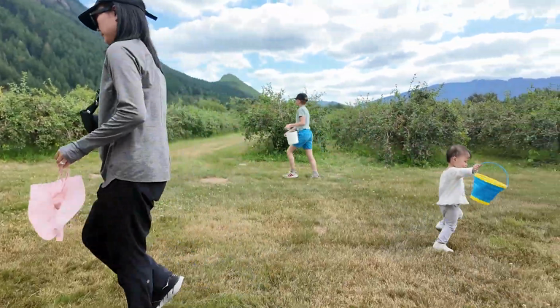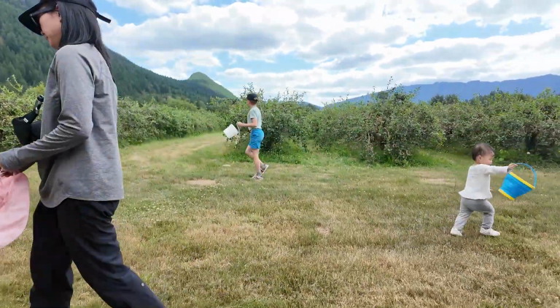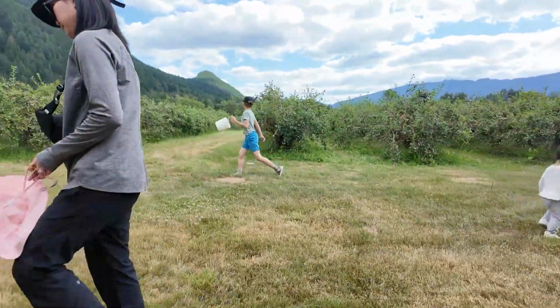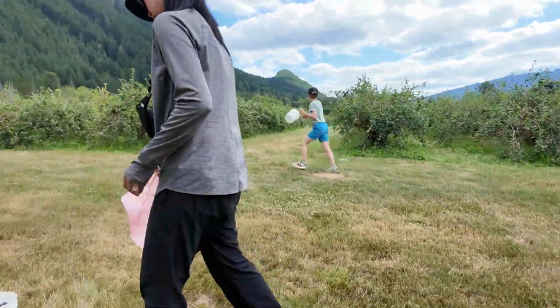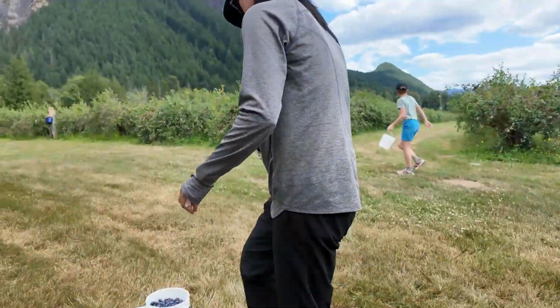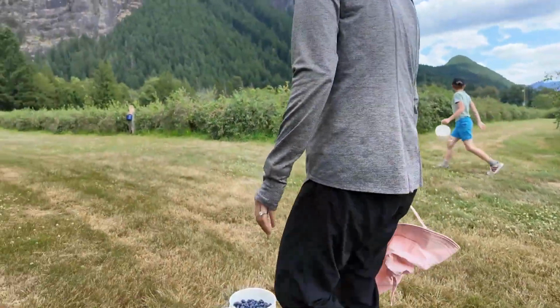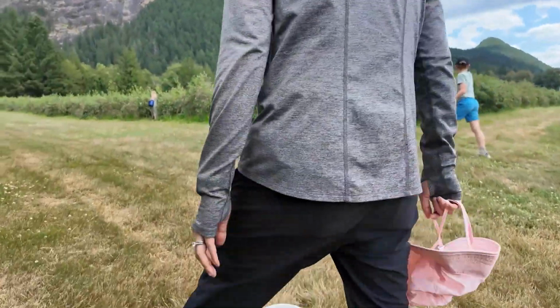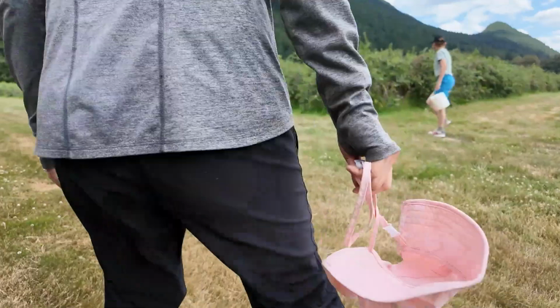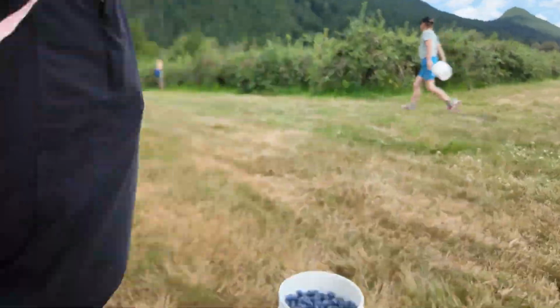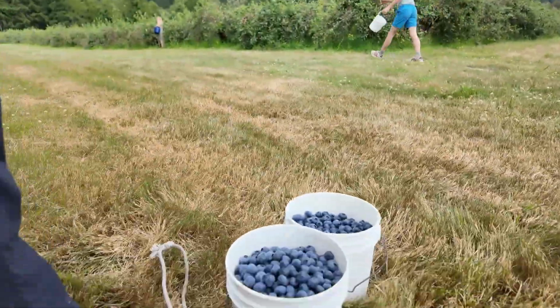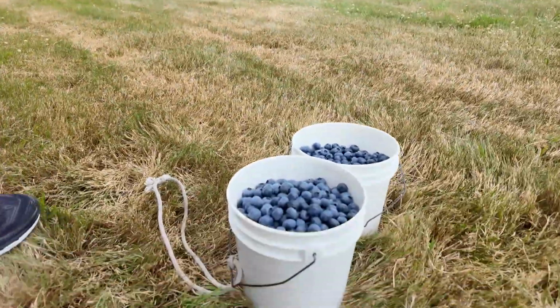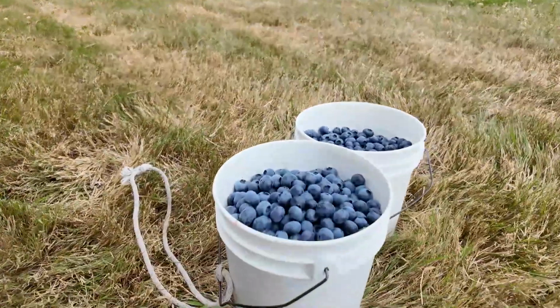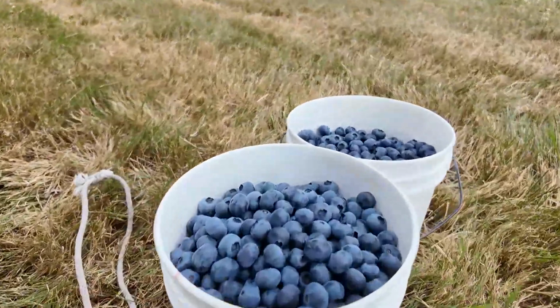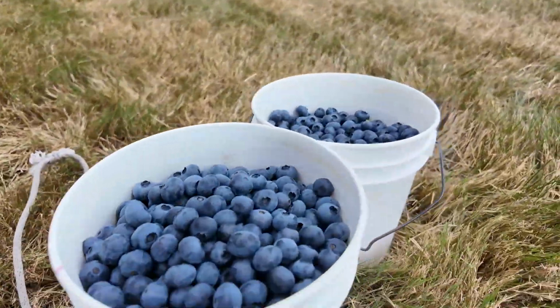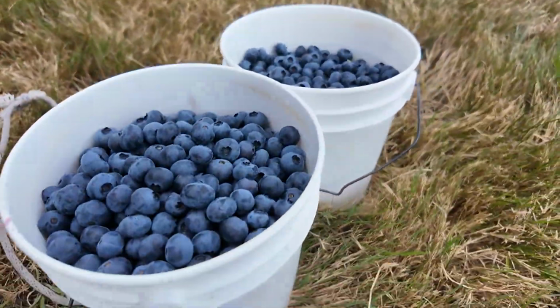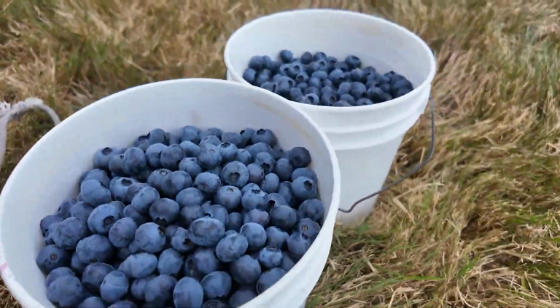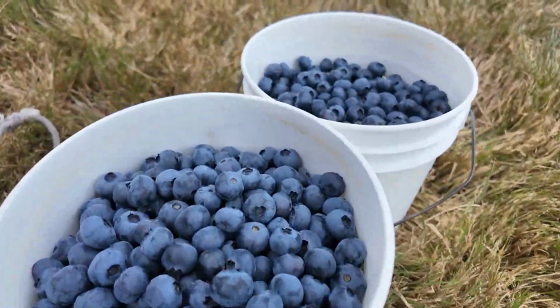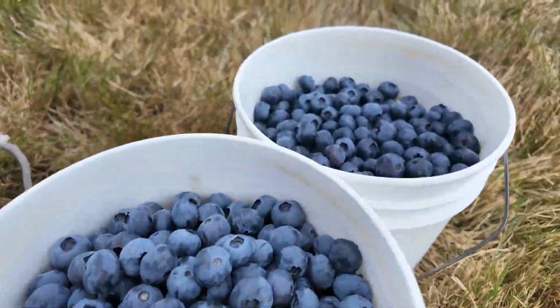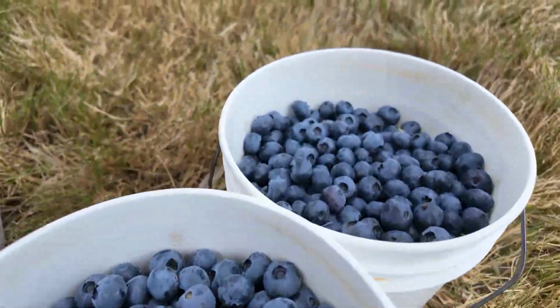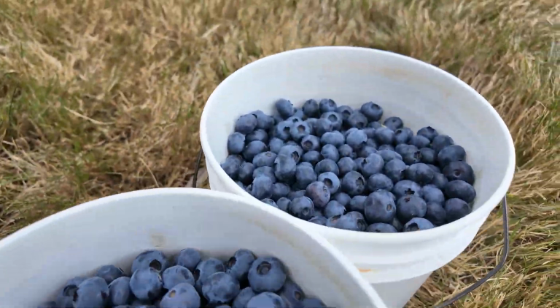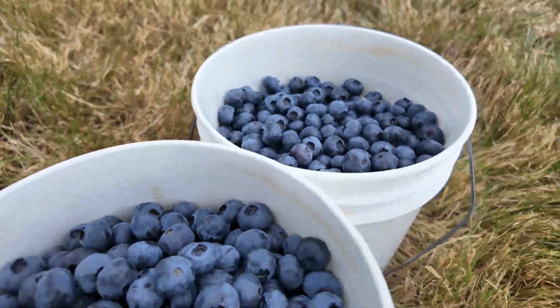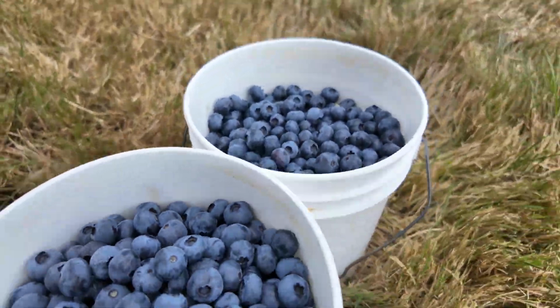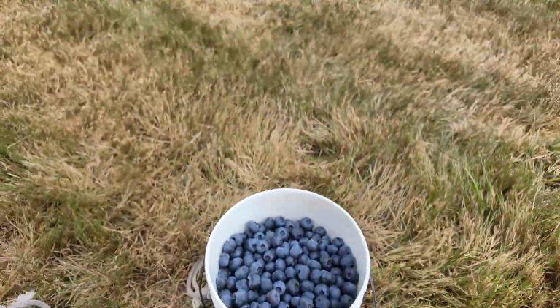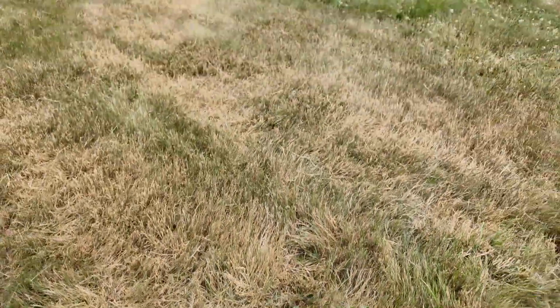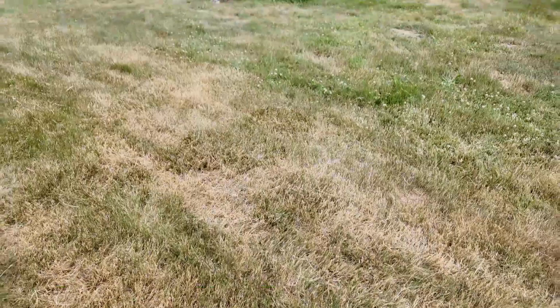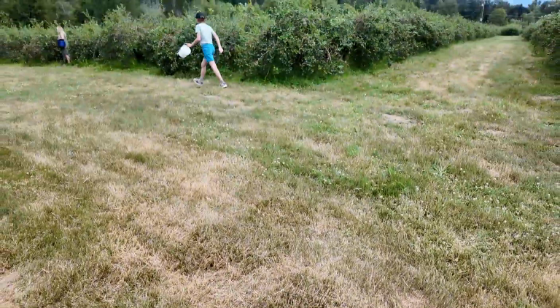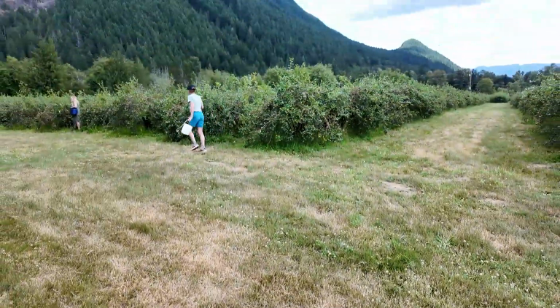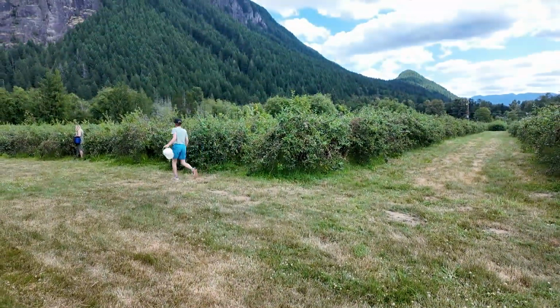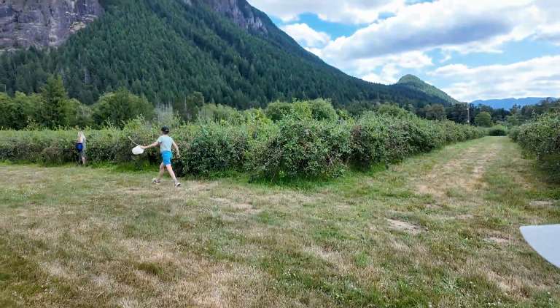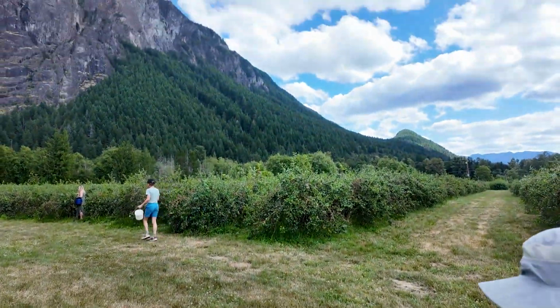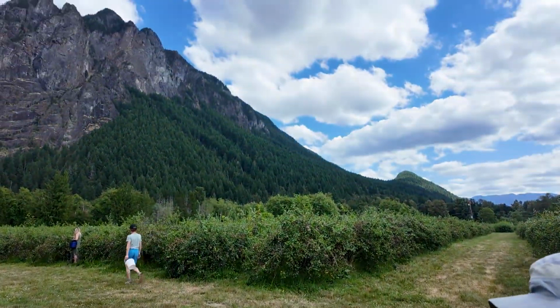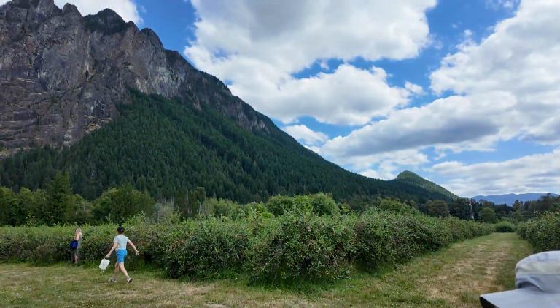This is our haul — two buckets. That's what it looks like, and it looks full enough.